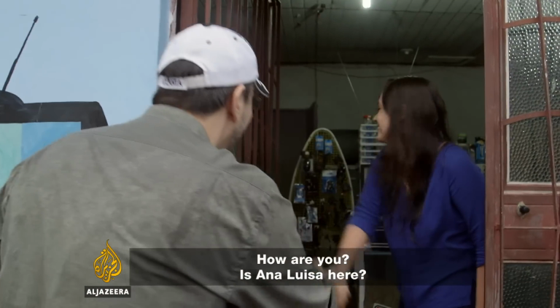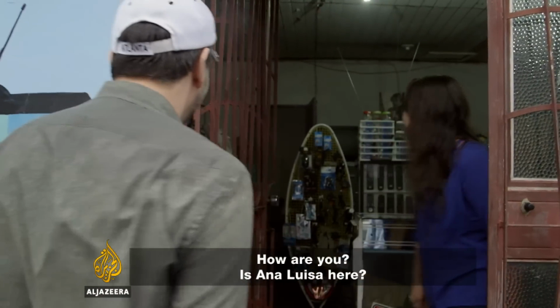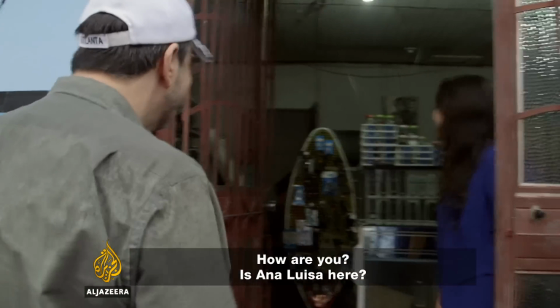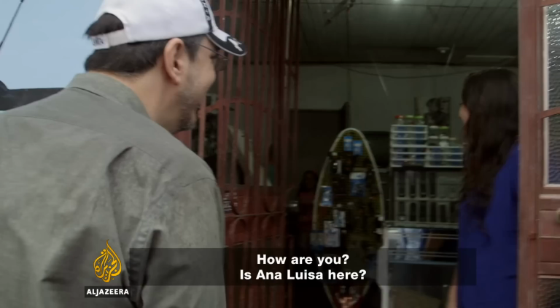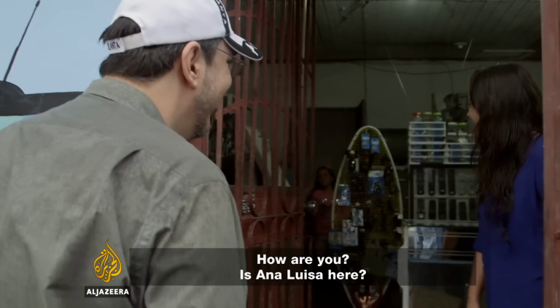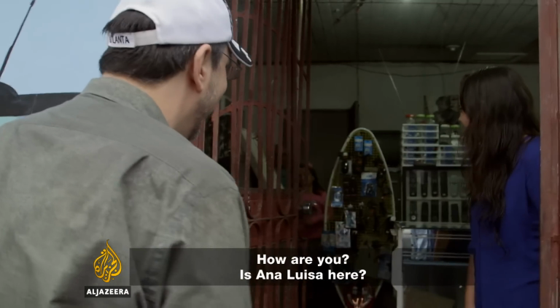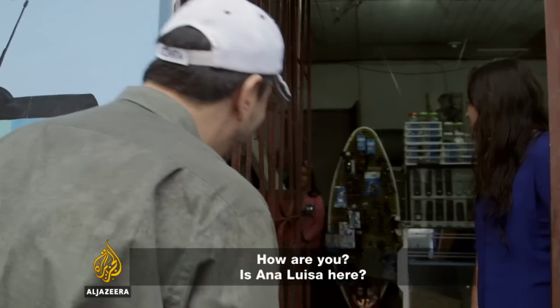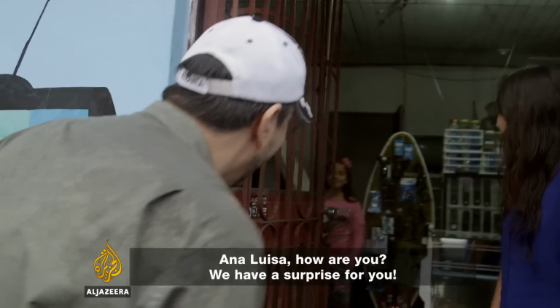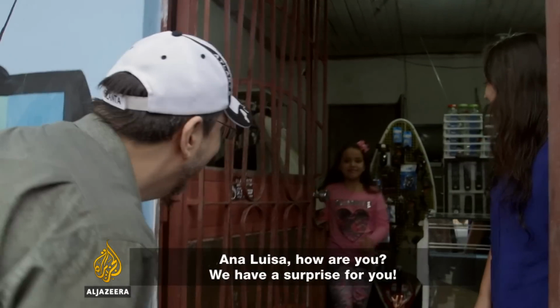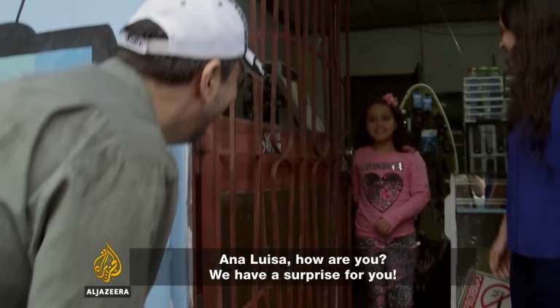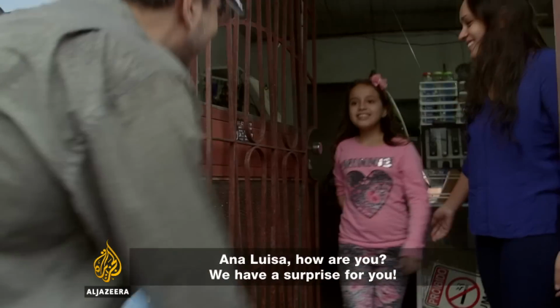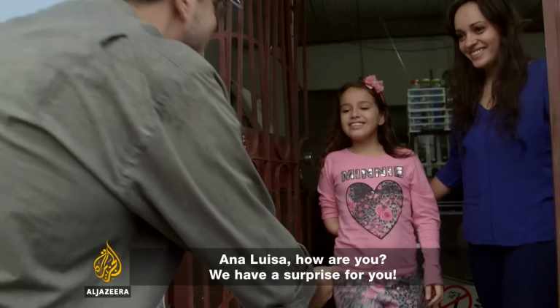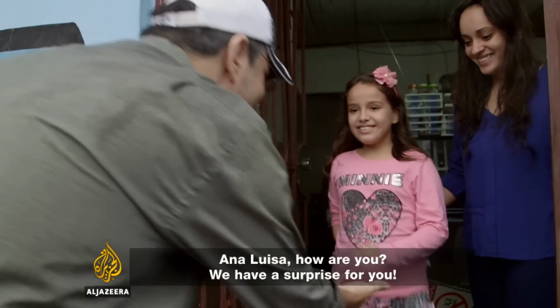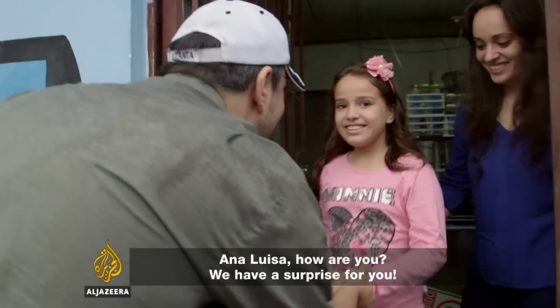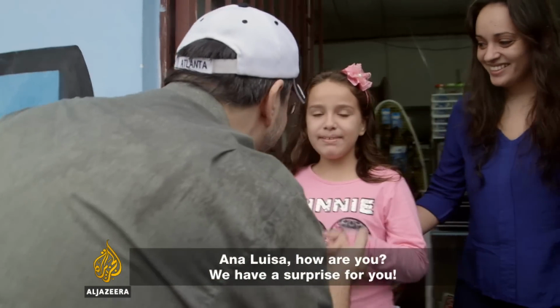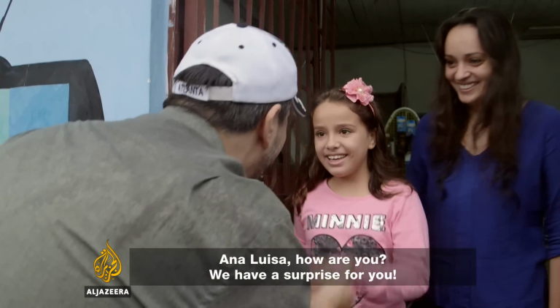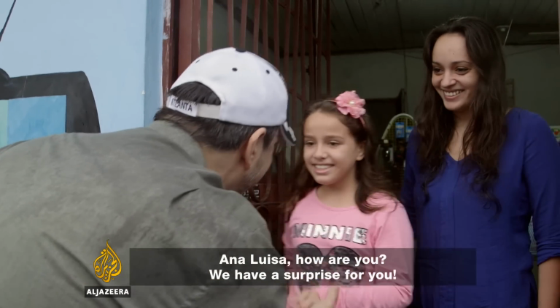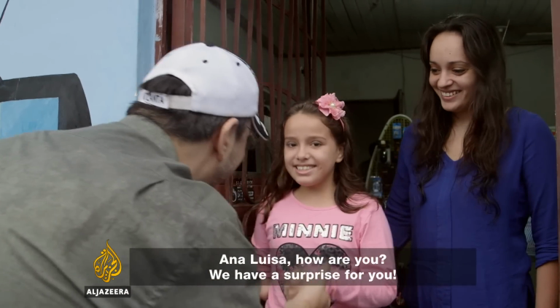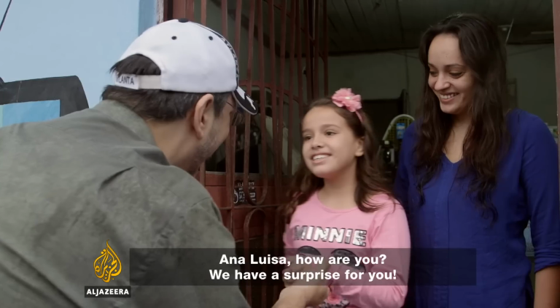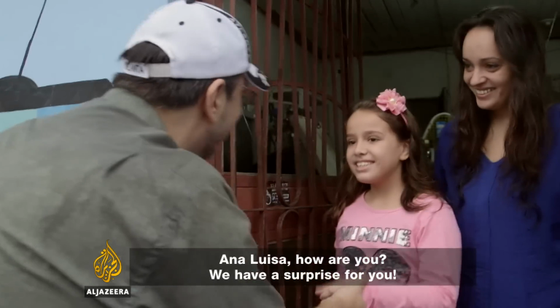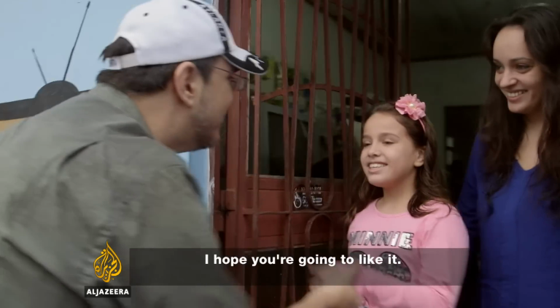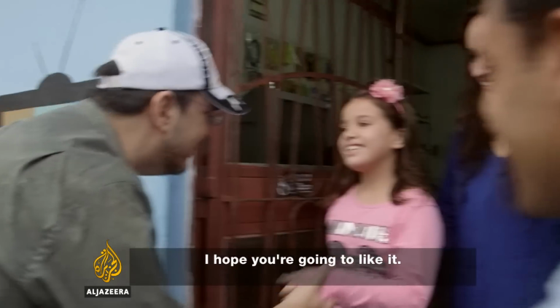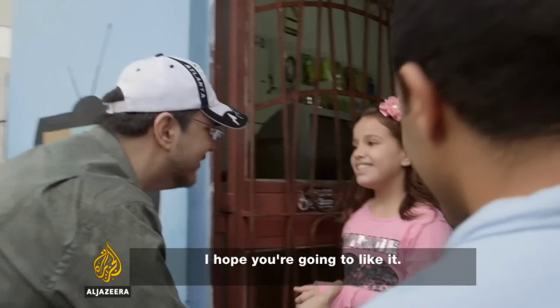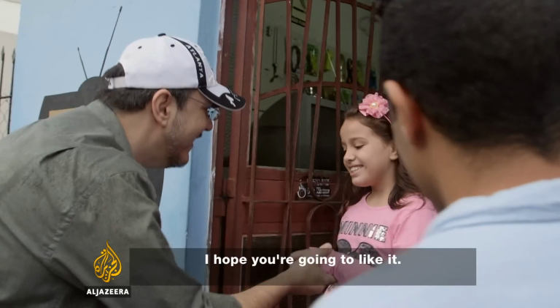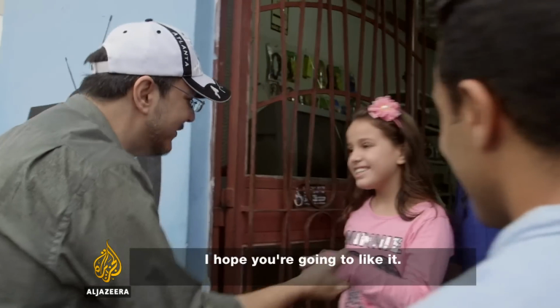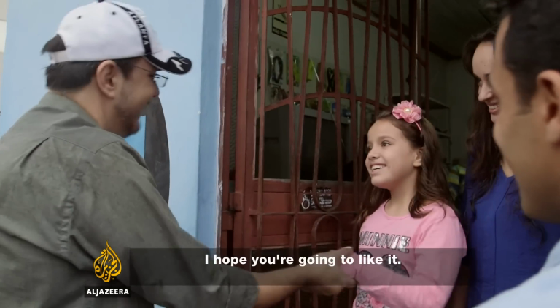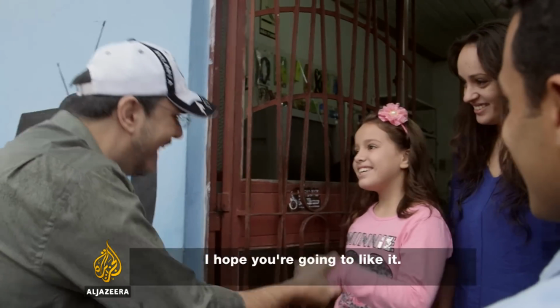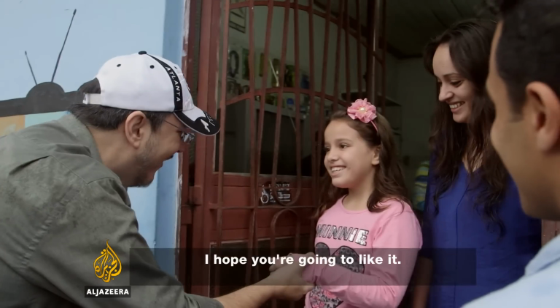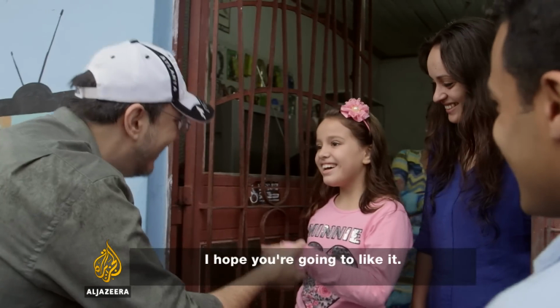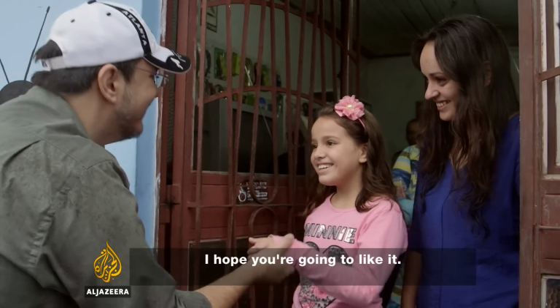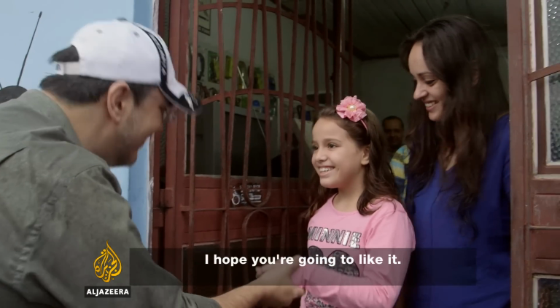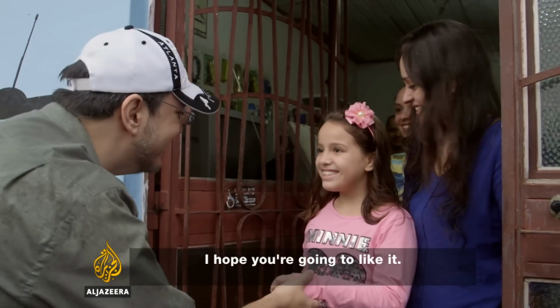And Ana Luisa, are you there? There she is — hello, Ana Luisa, how are you? We have a surprise for you. I'll show you soon, okay? You'll enjoy it a lot, I hope.